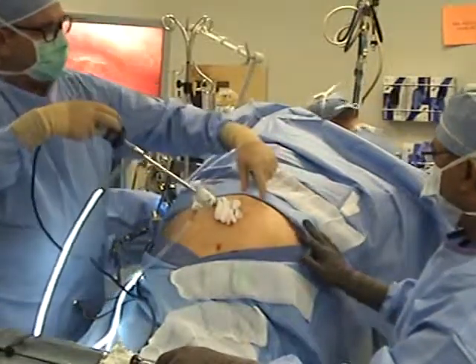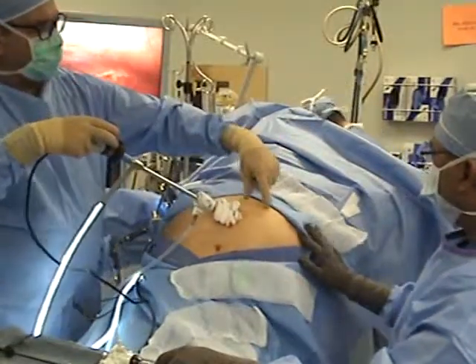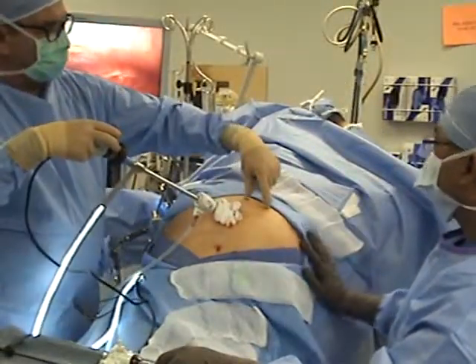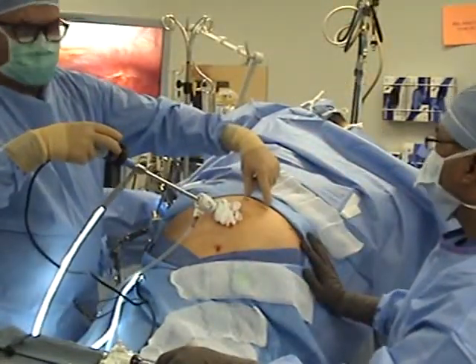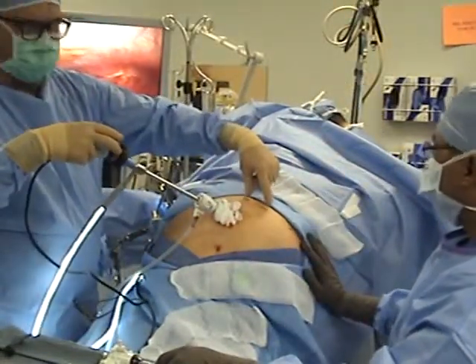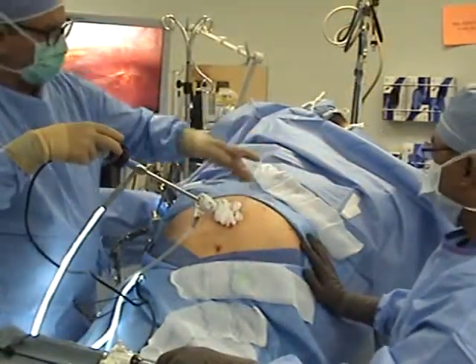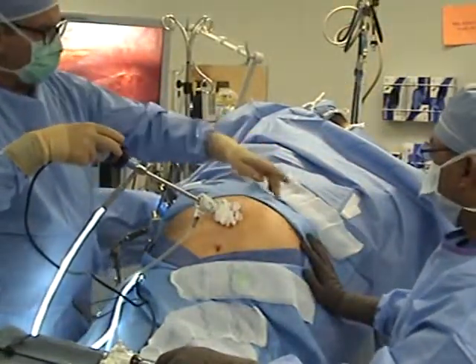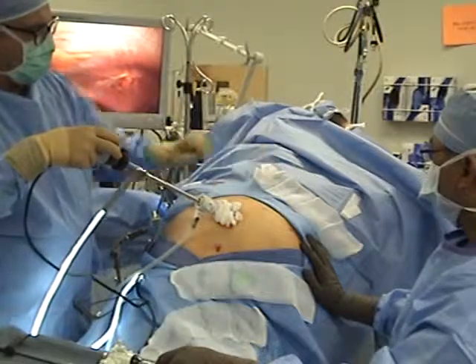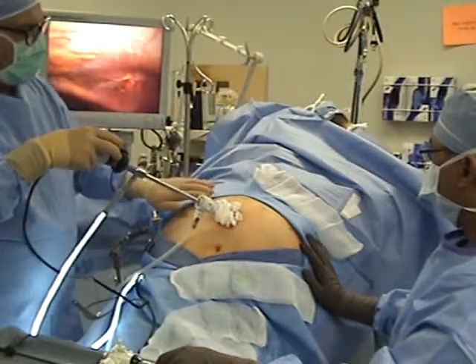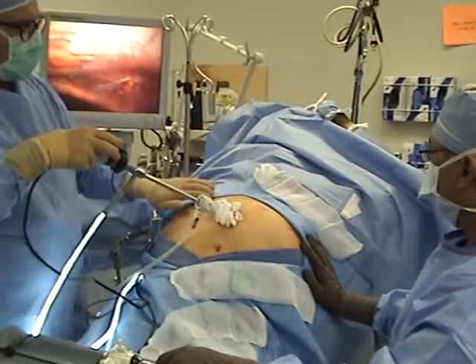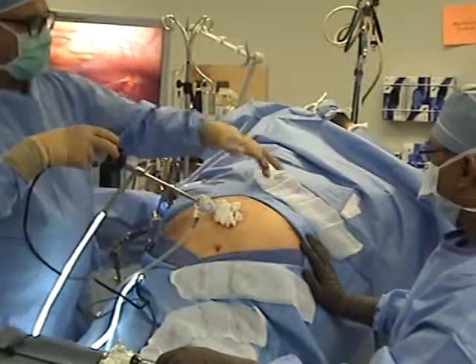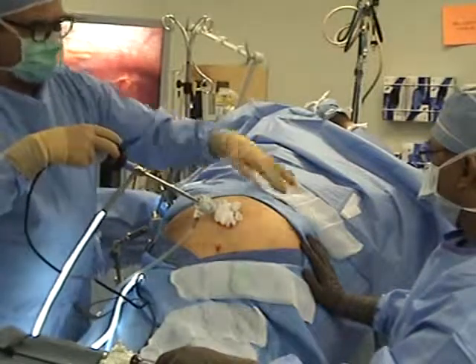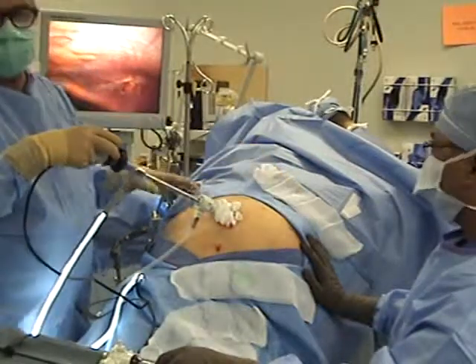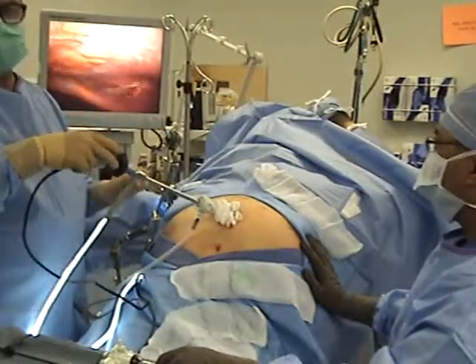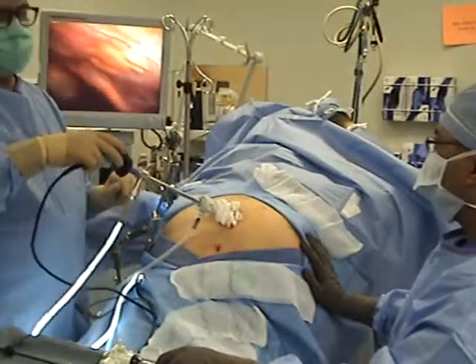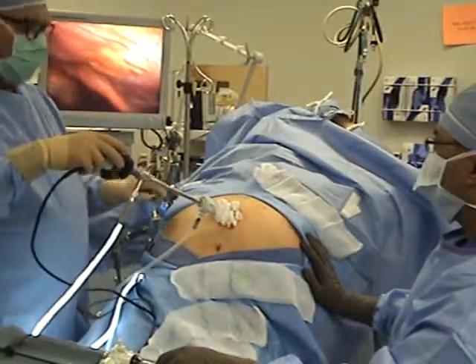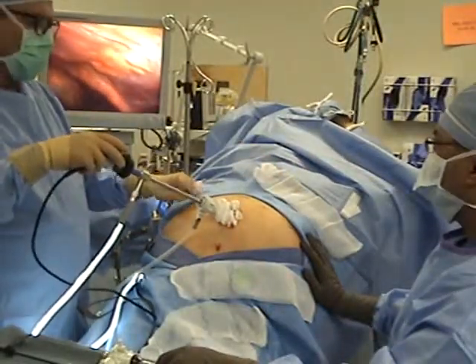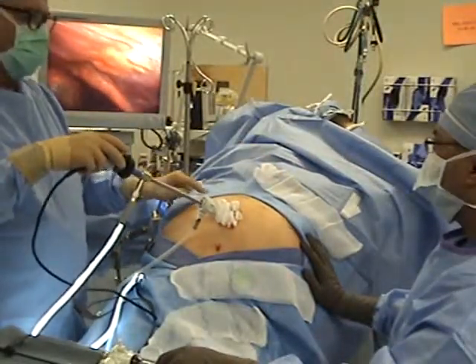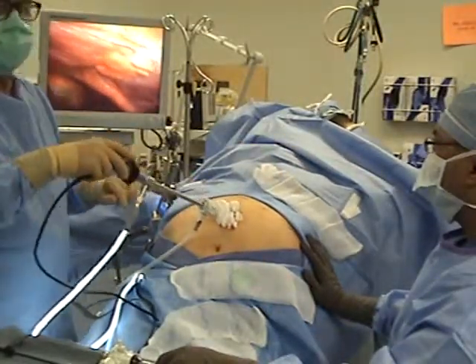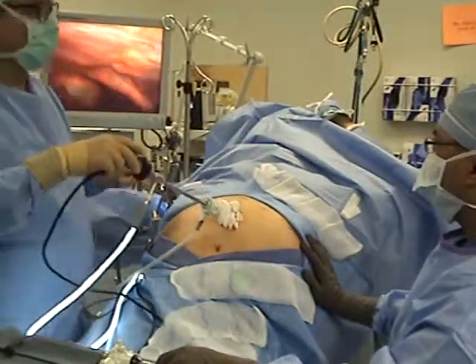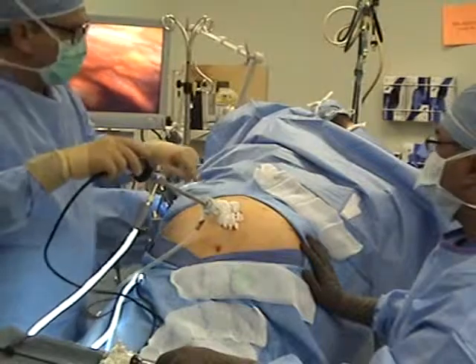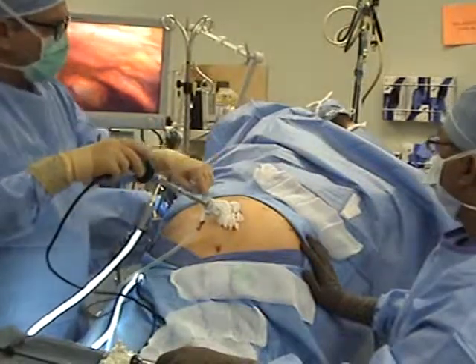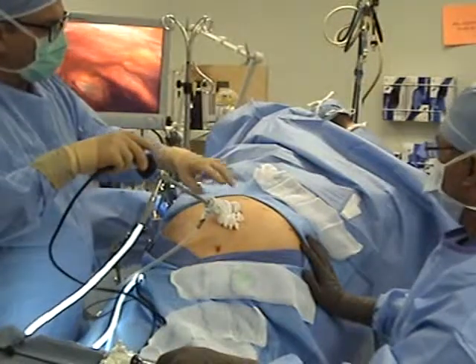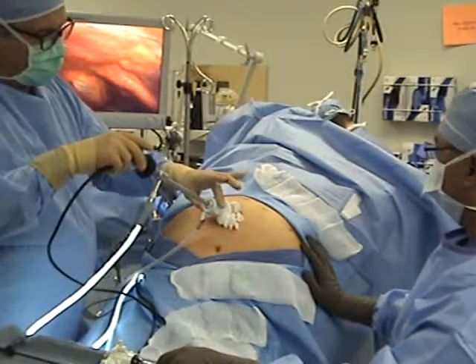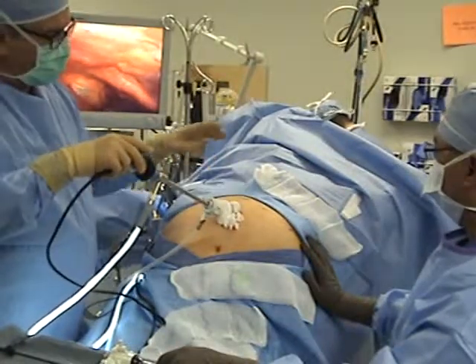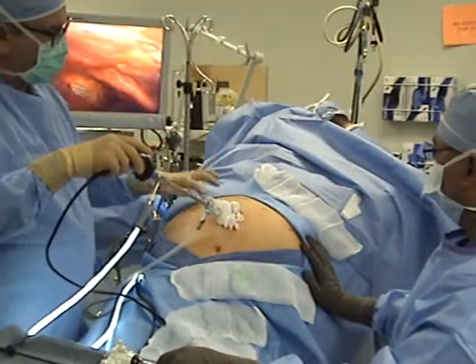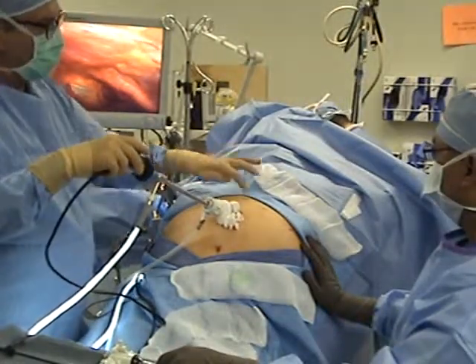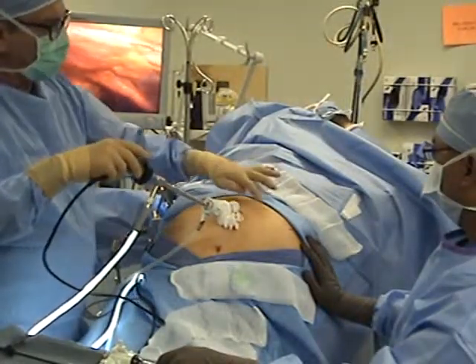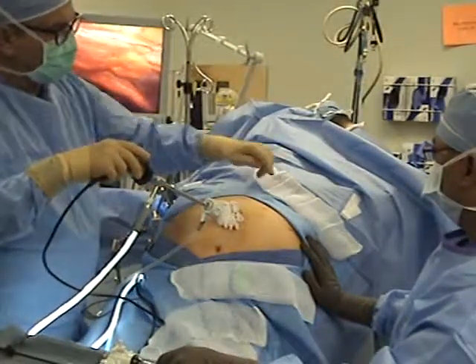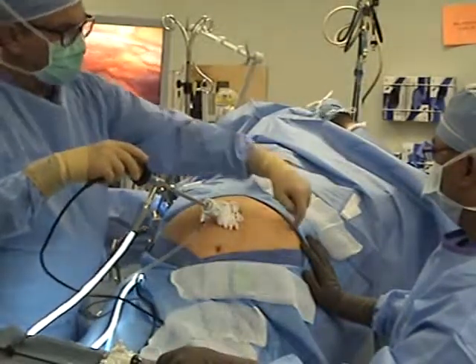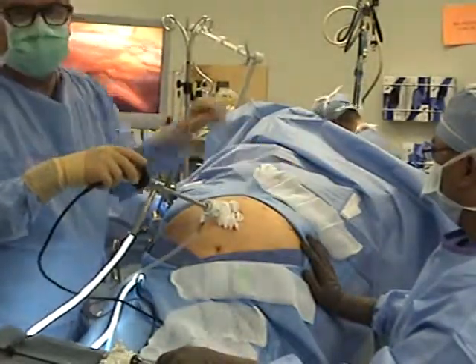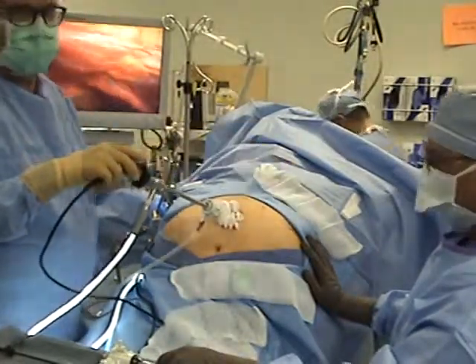These two are working ports — left hand, right hand. This port and this port are primarily retraction, although we do do a little work through this port as well. These ports are 12, 12, 12, 12, and a 5-millimeter port.